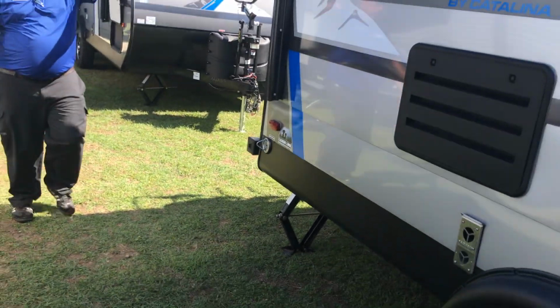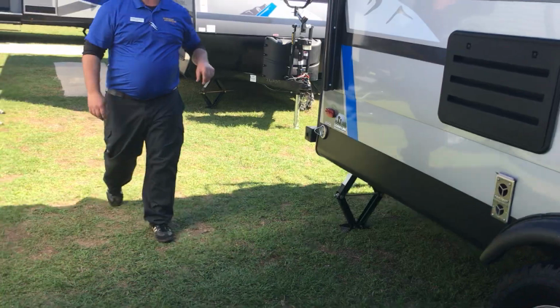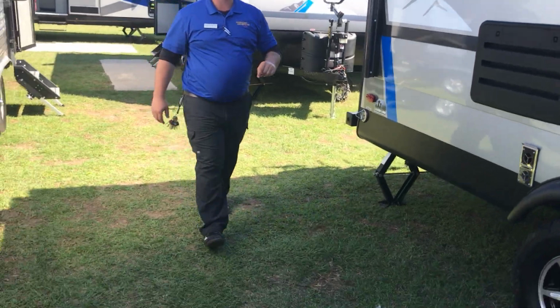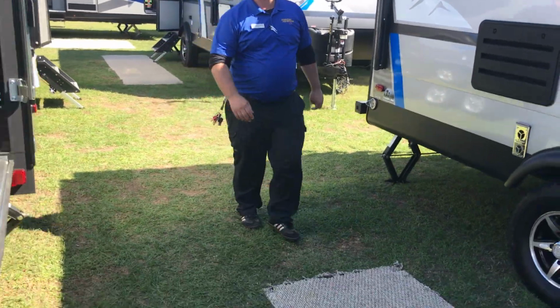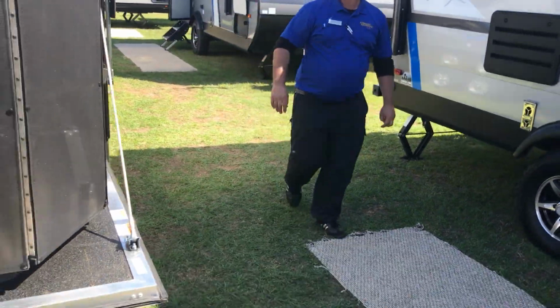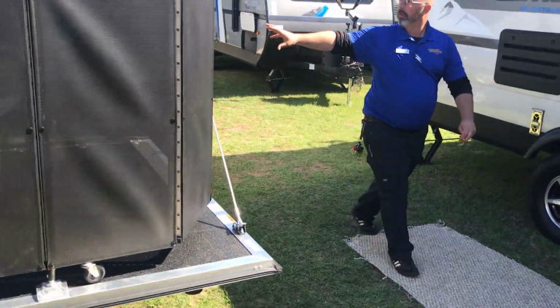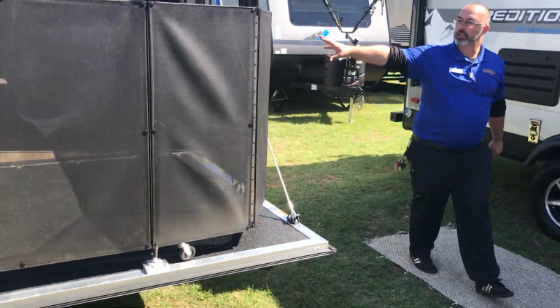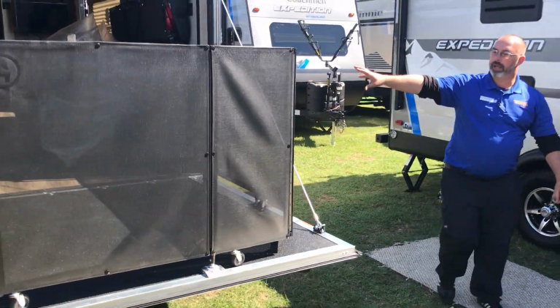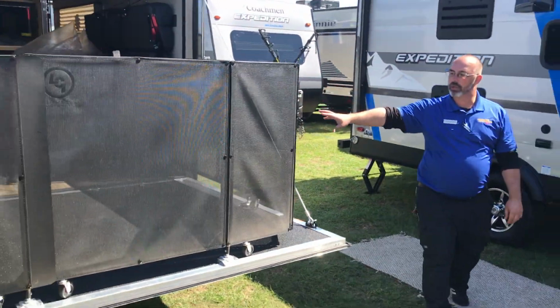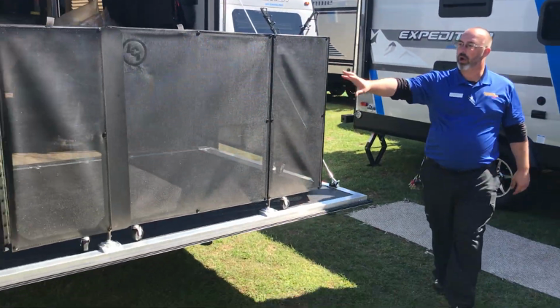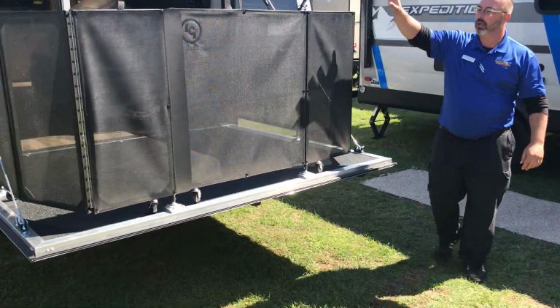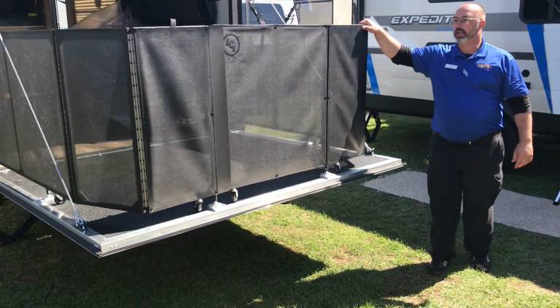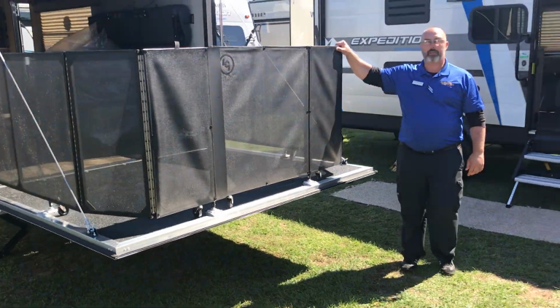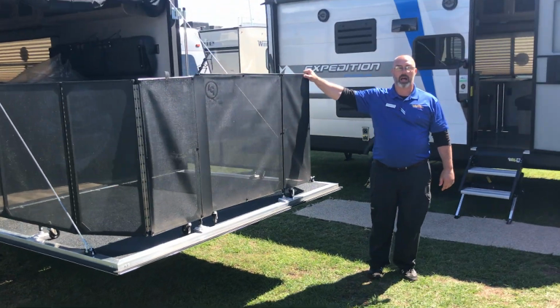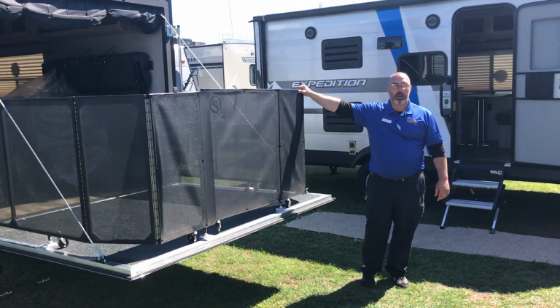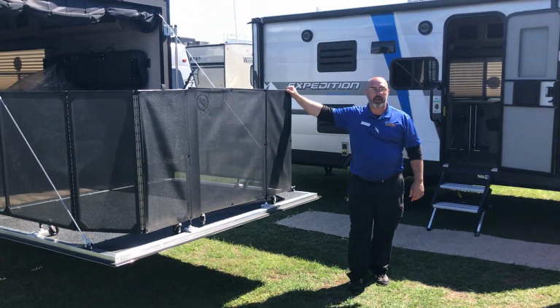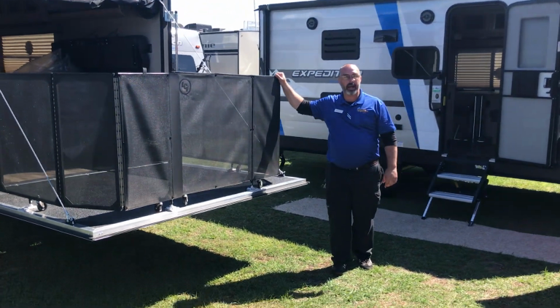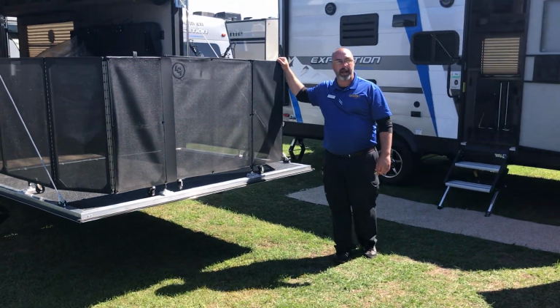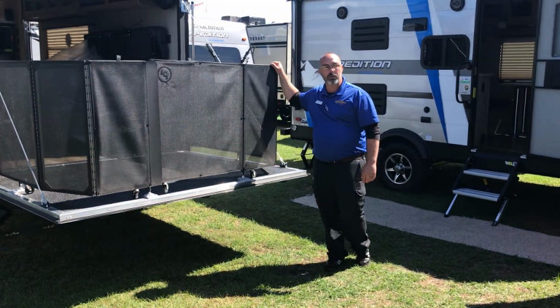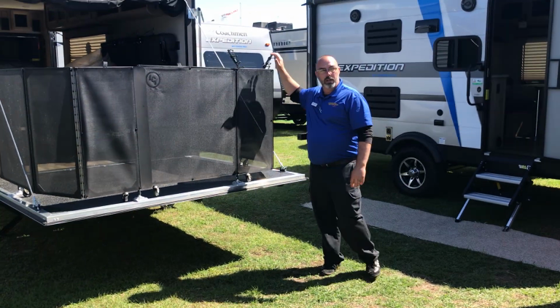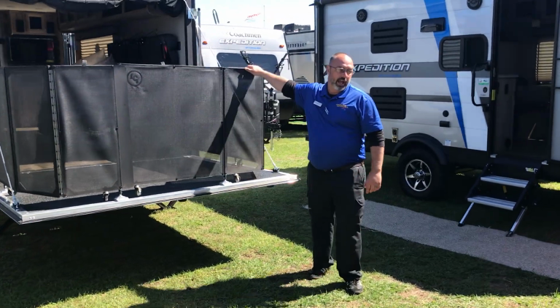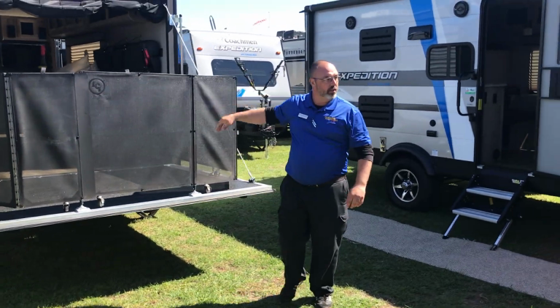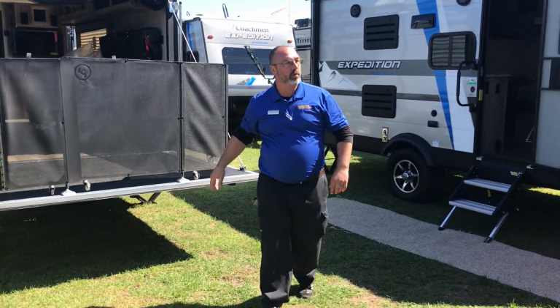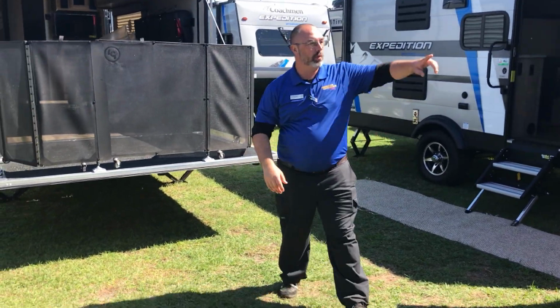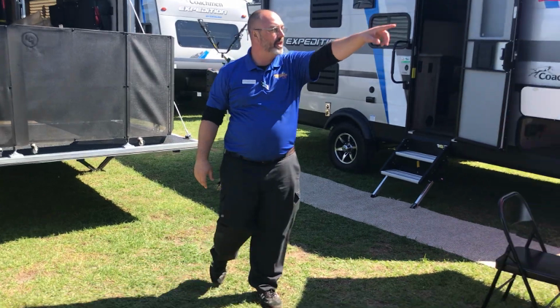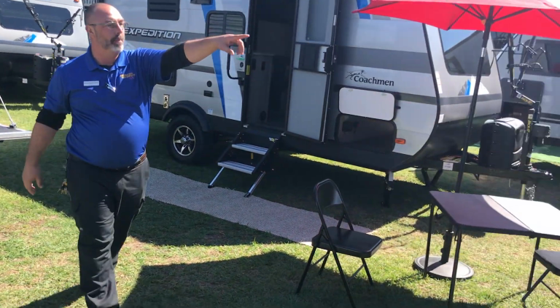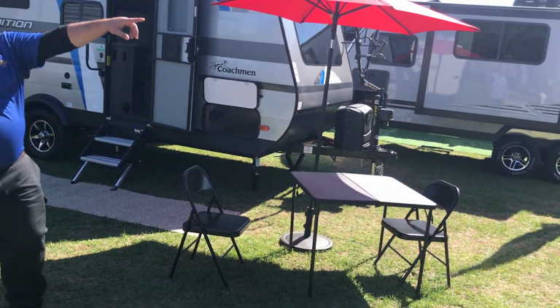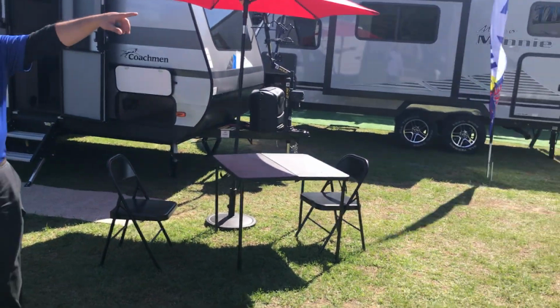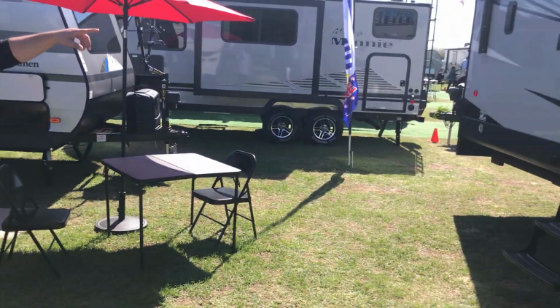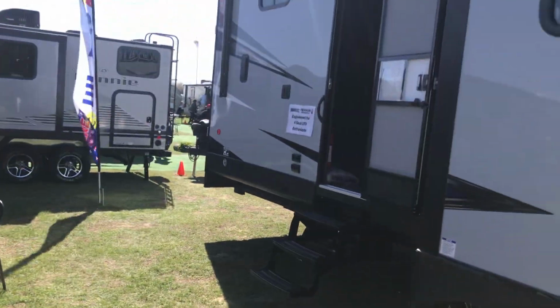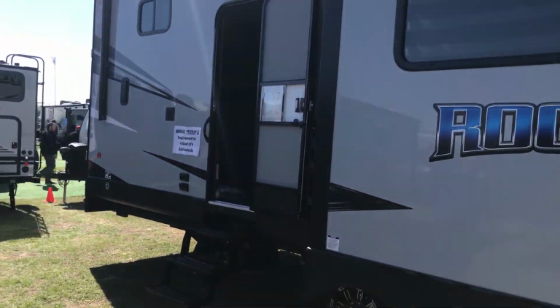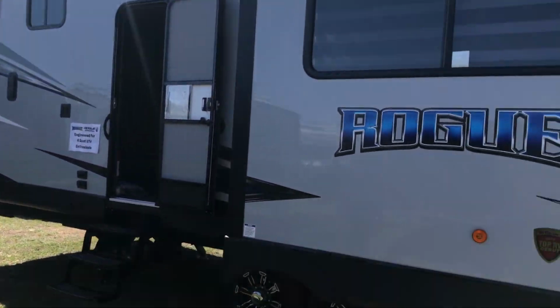Great little just-get-off-the-grid type feature. Right here's the Trailblazer toy hauler — it does have the party deck on the back, AKA the drunk rails. Right behind you, we got a big fifth wheel toy hauler, one of the Rogues.